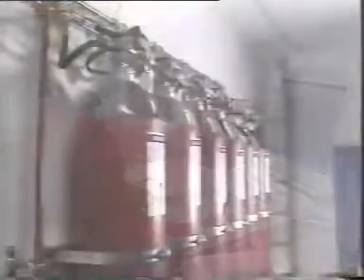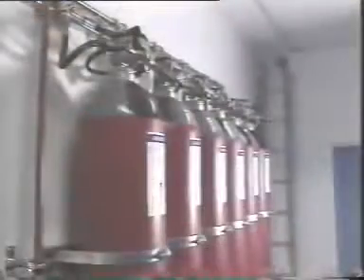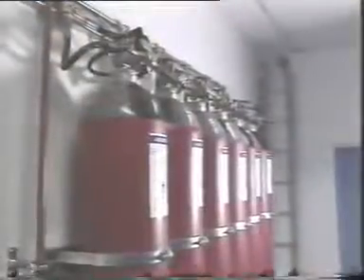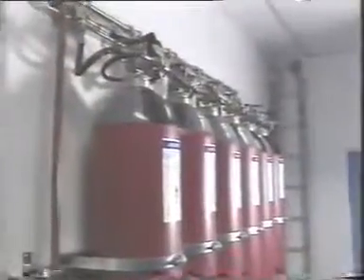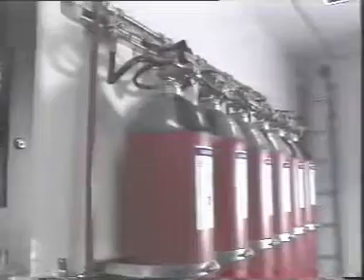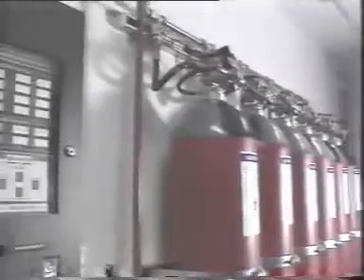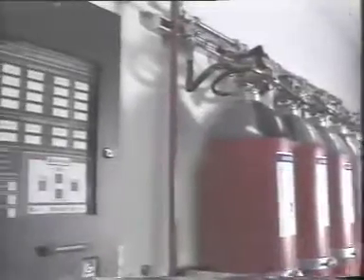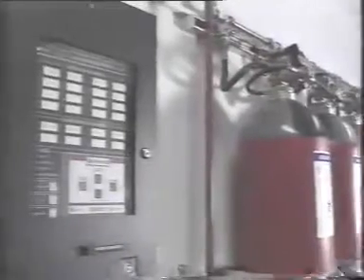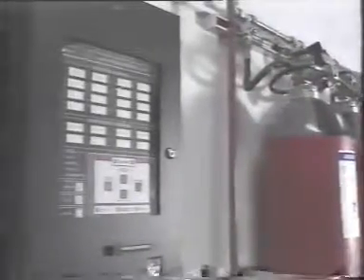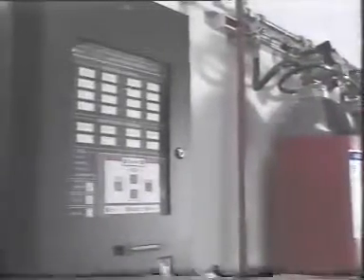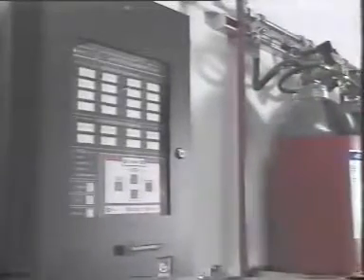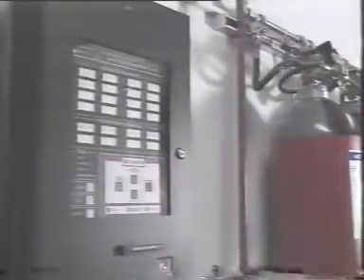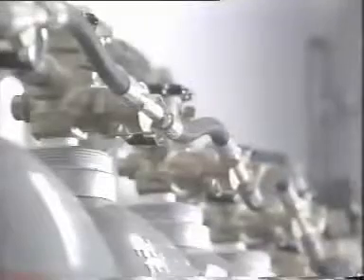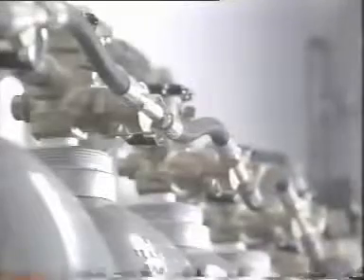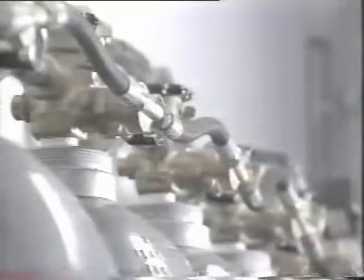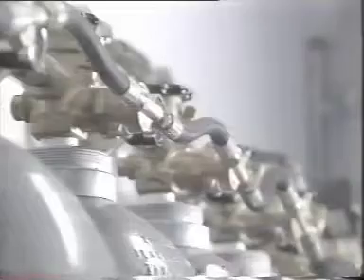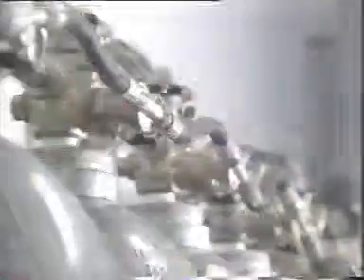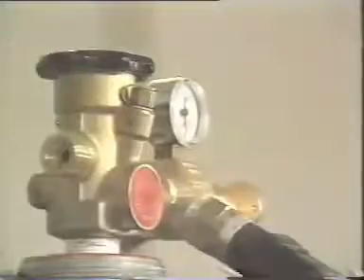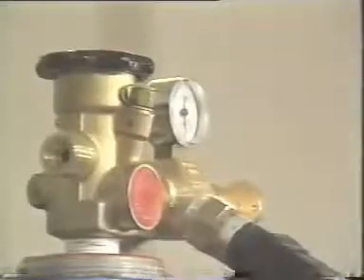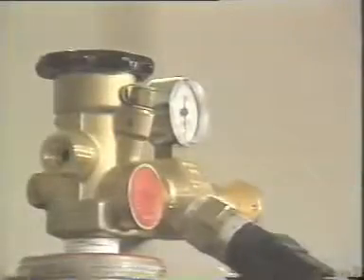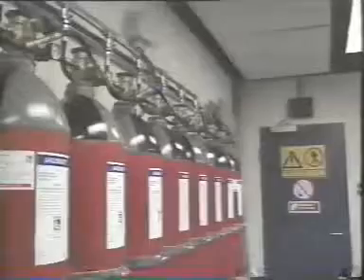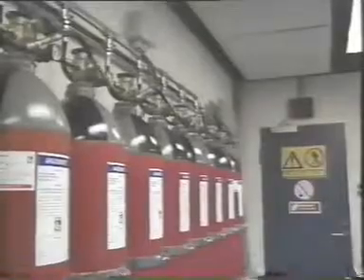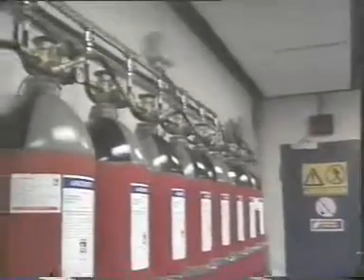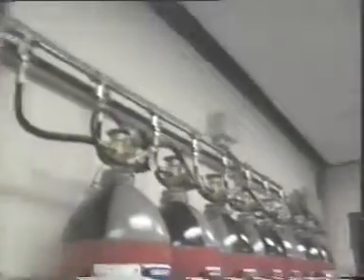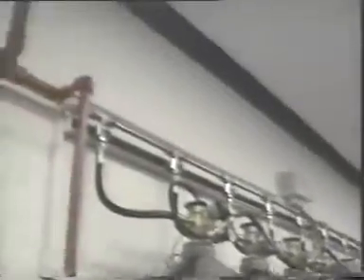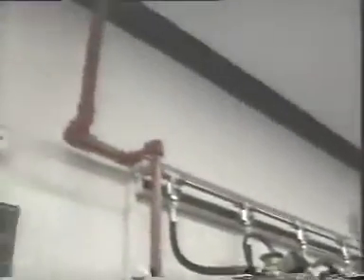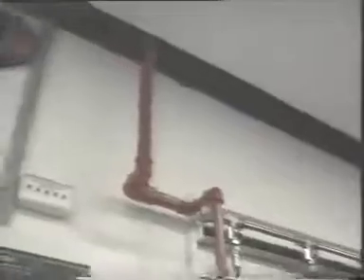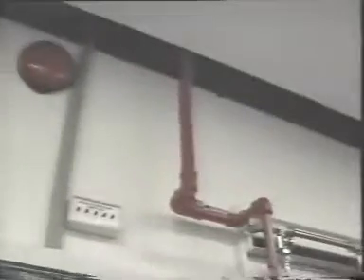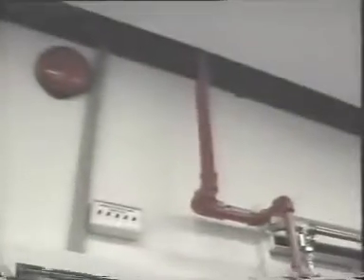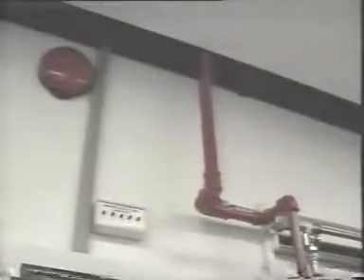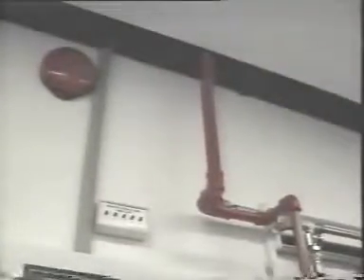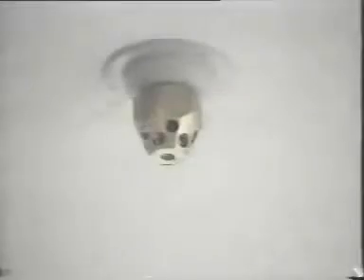The Argonite system consists of one or more cylinders connected via a common manifold. System actuation can be manual or automatic, and the gas is dispersed through a pipe network which enters the protected area via nozzles.